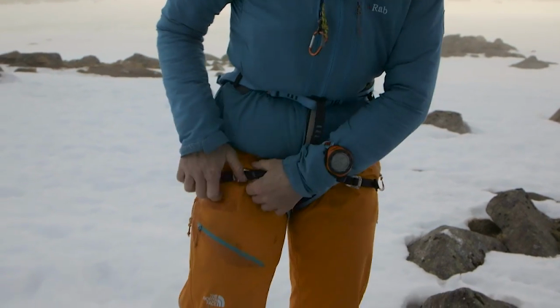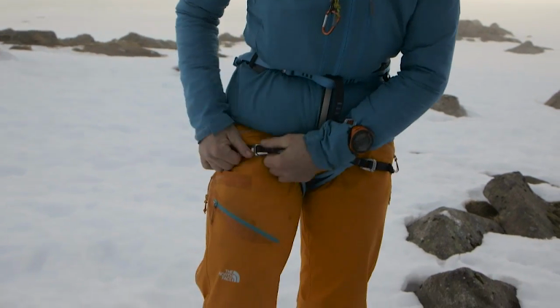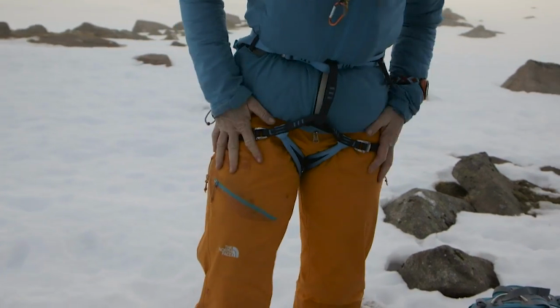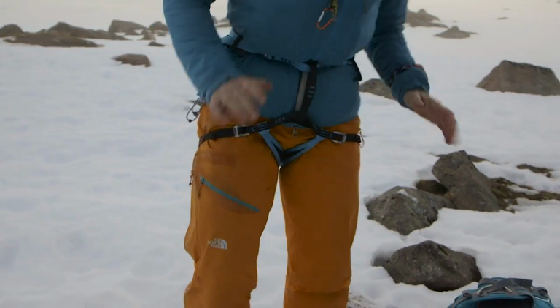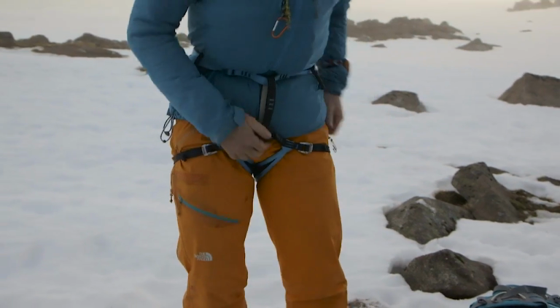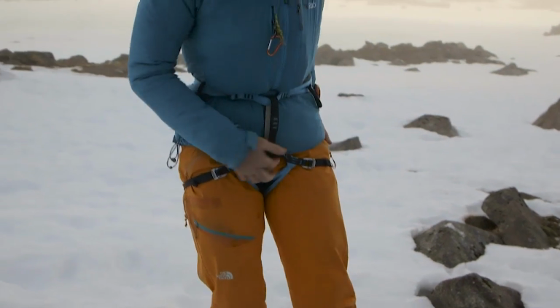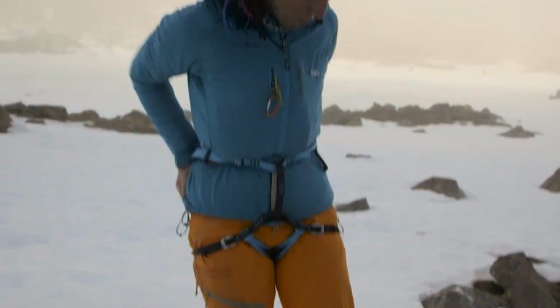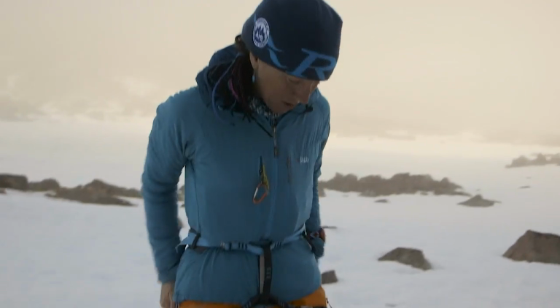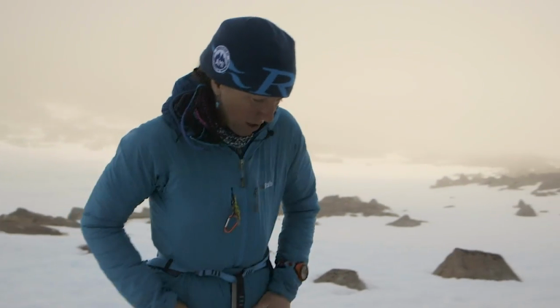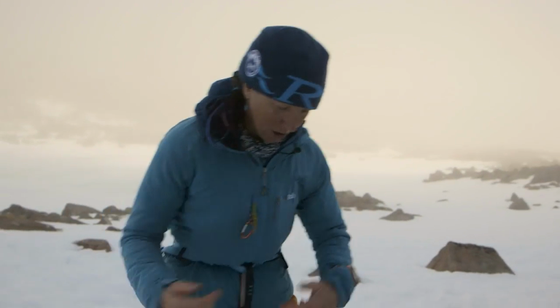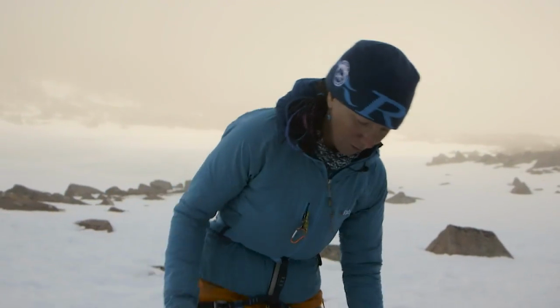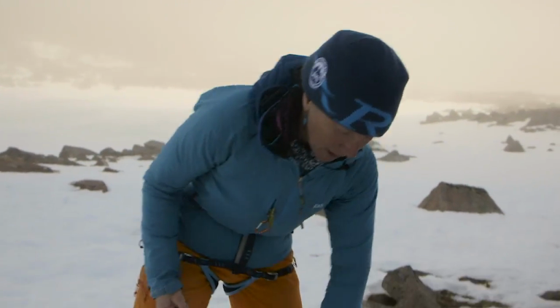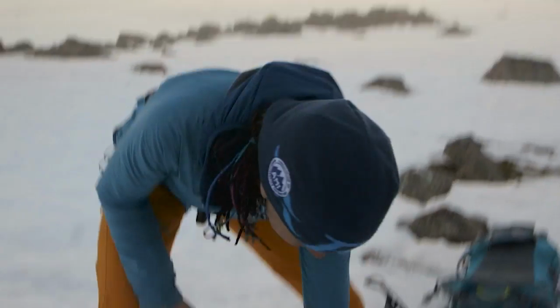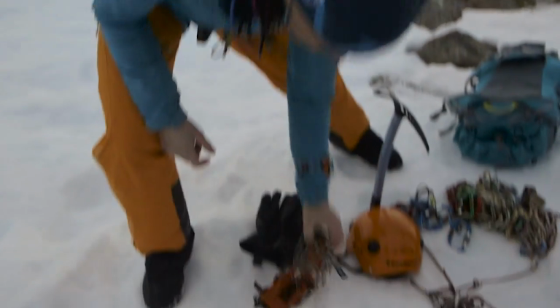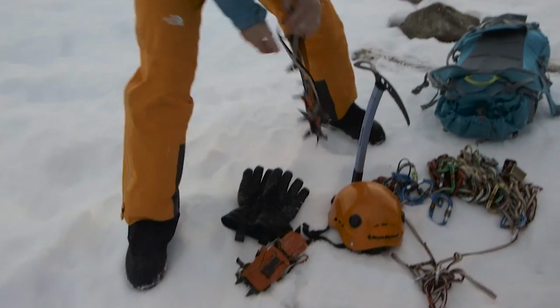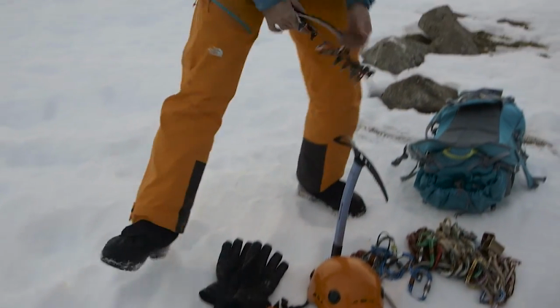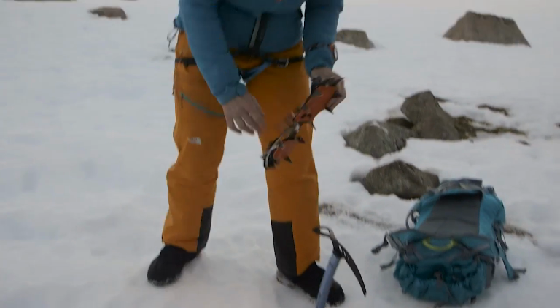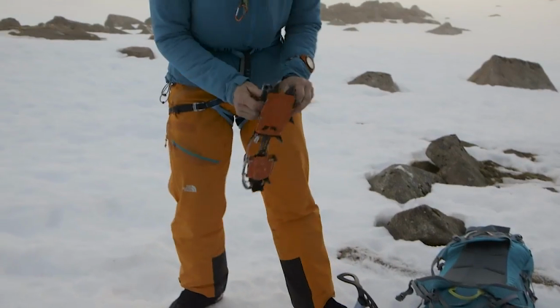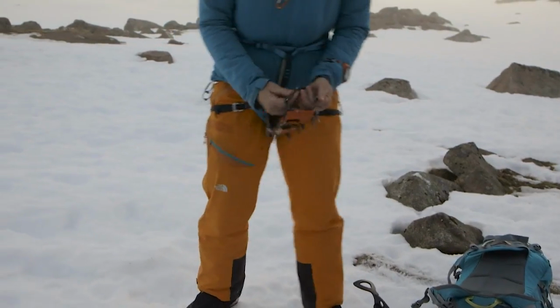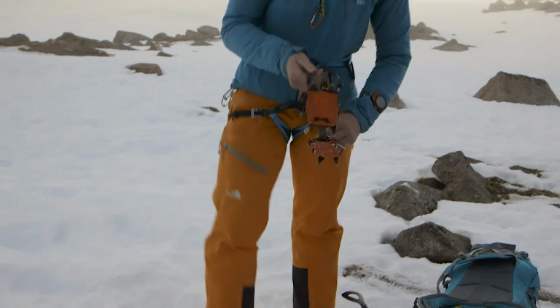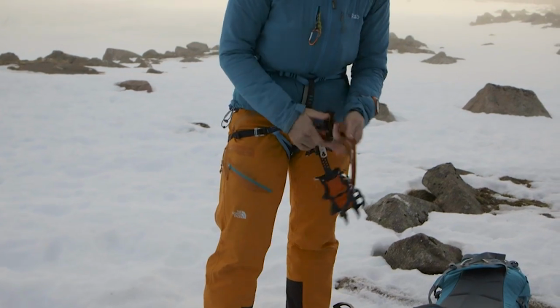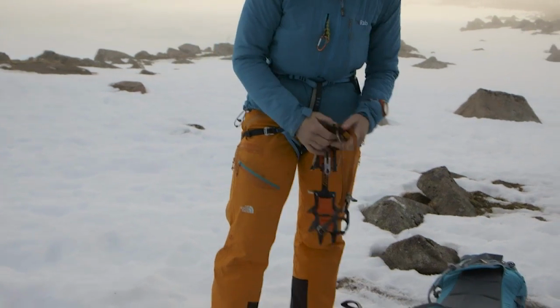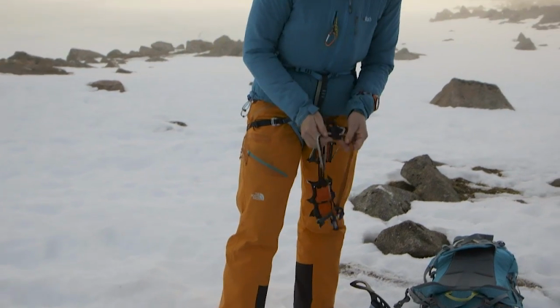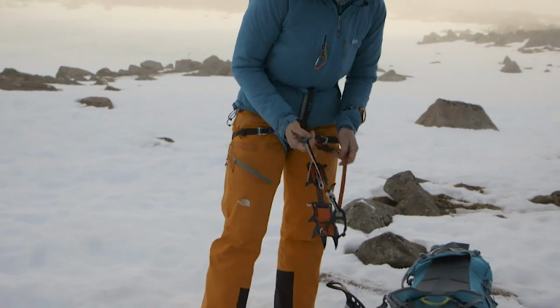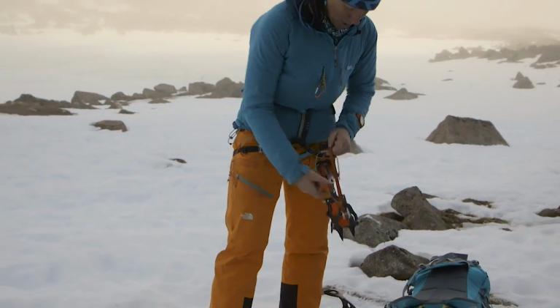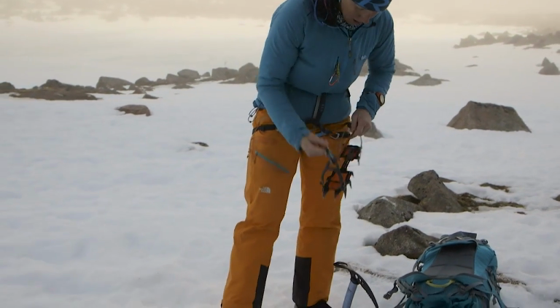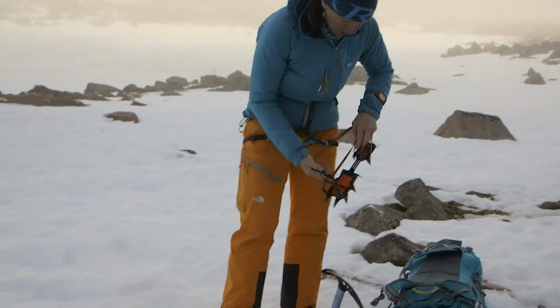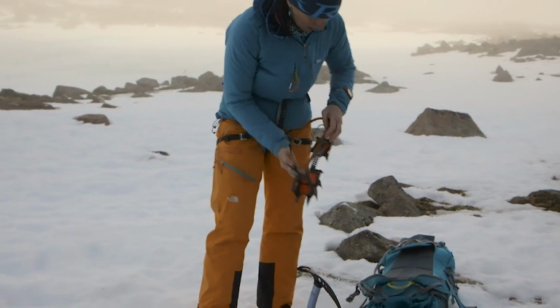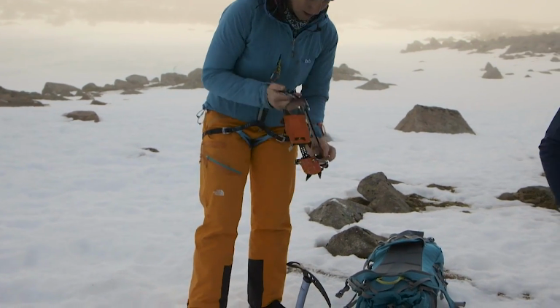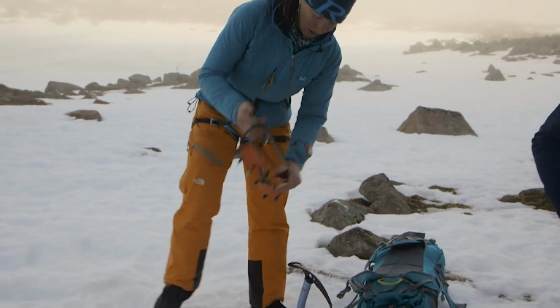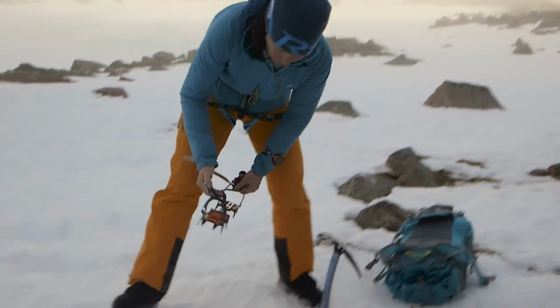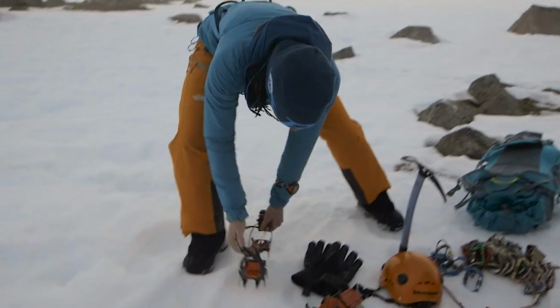Paying attention to detail, getting it all right first time, trying not to get distracted as you're going through each individual step. So once I've got my harness on, I'm going to think about my crampons.